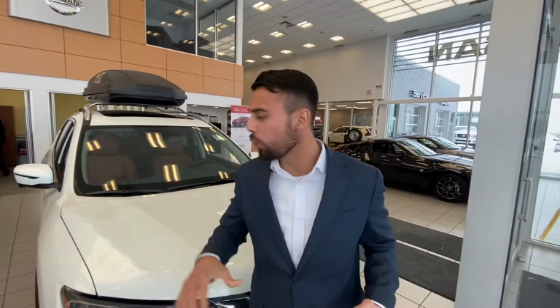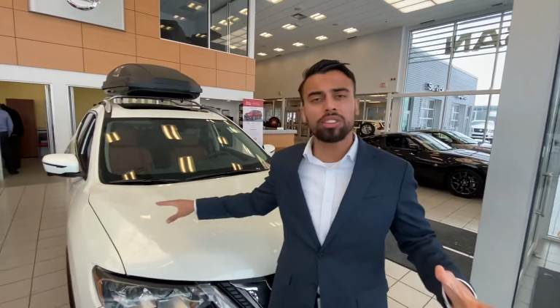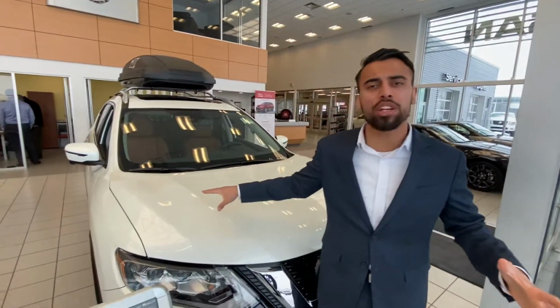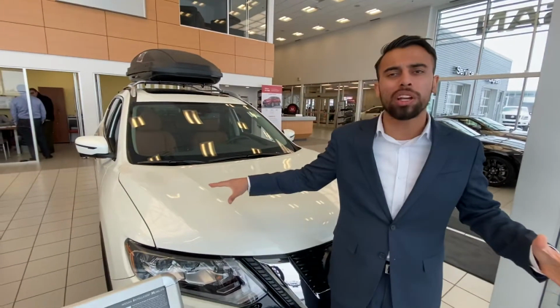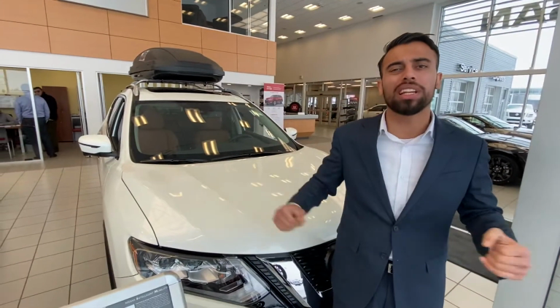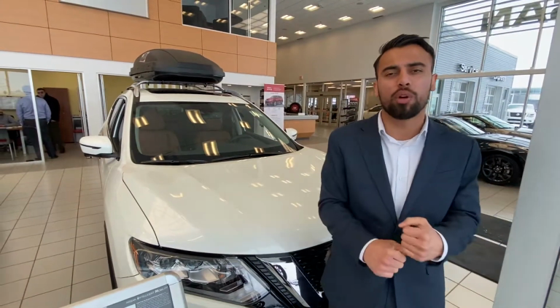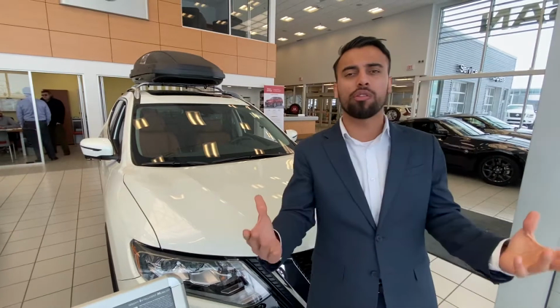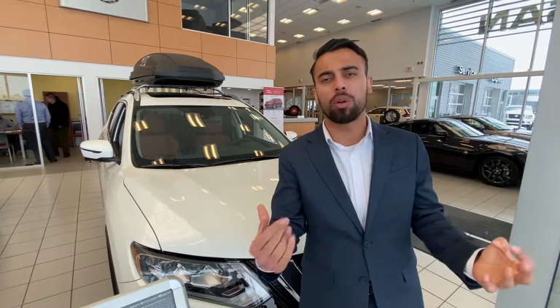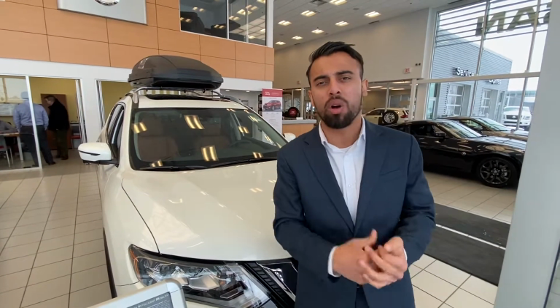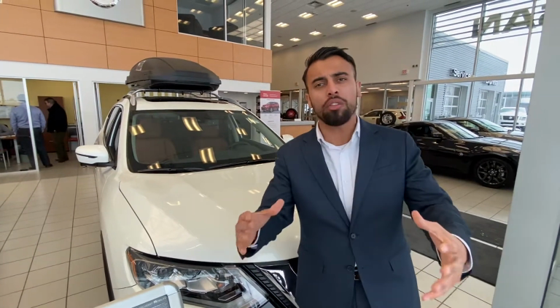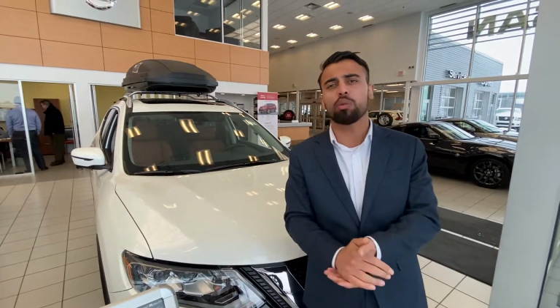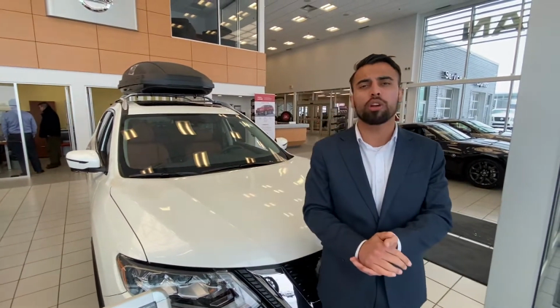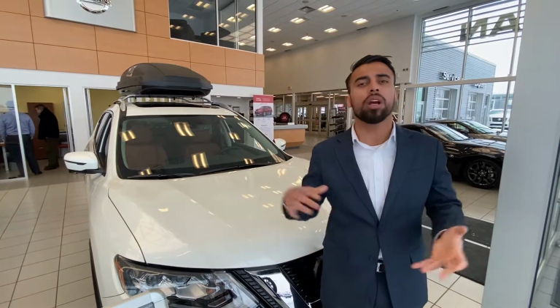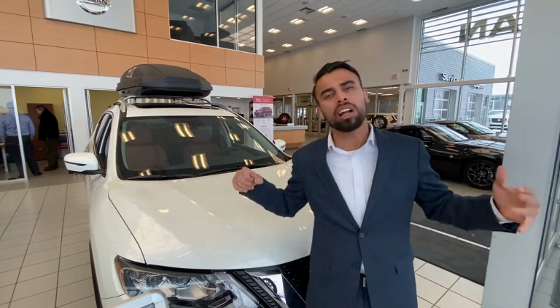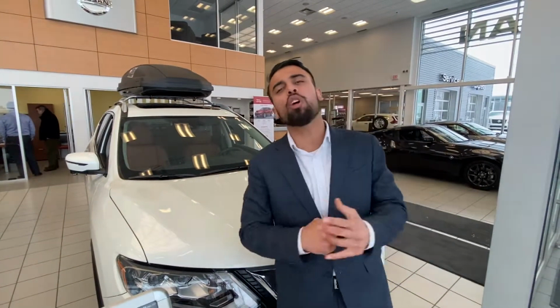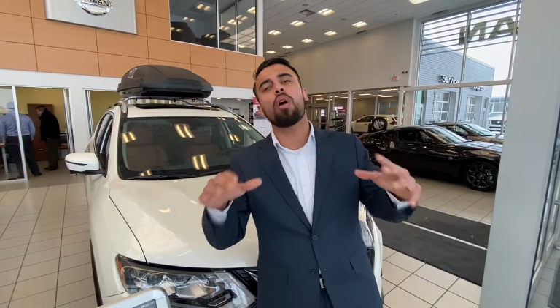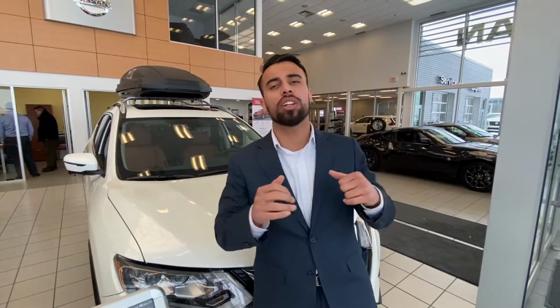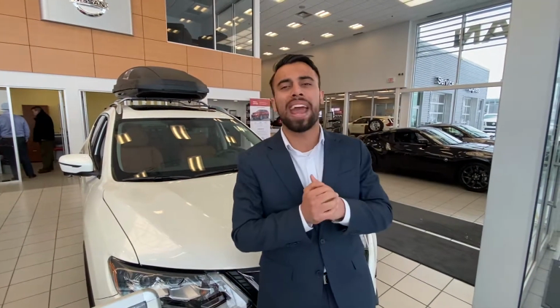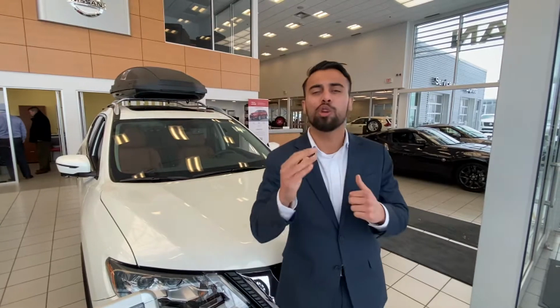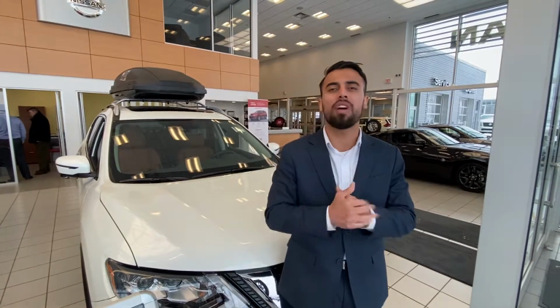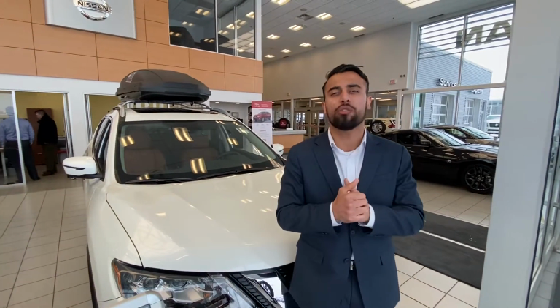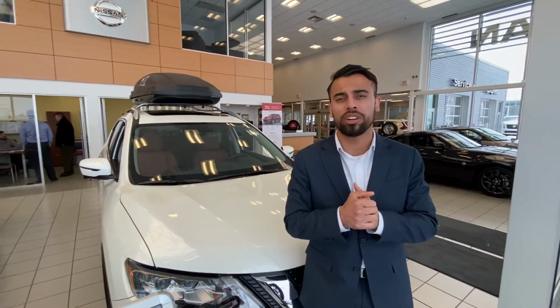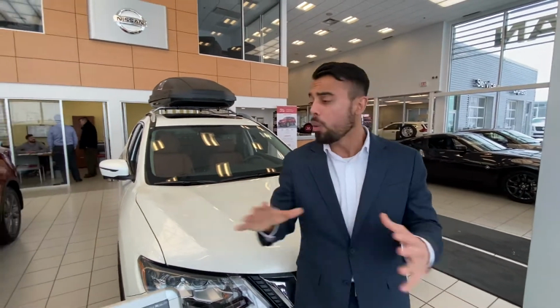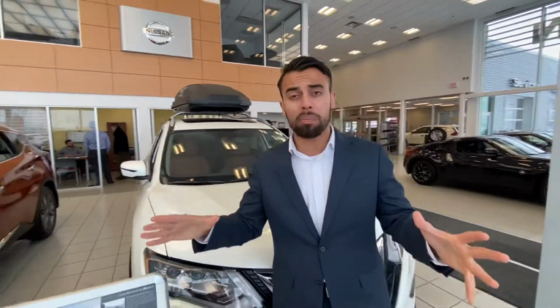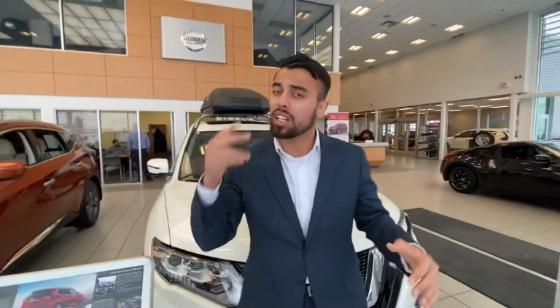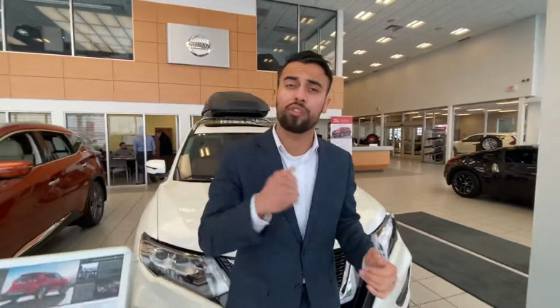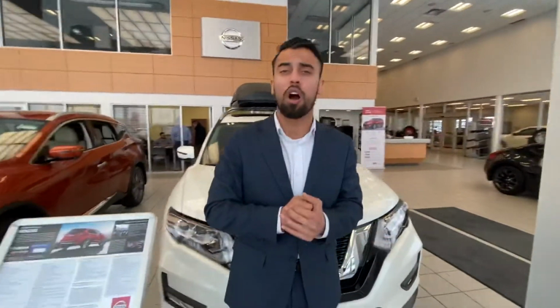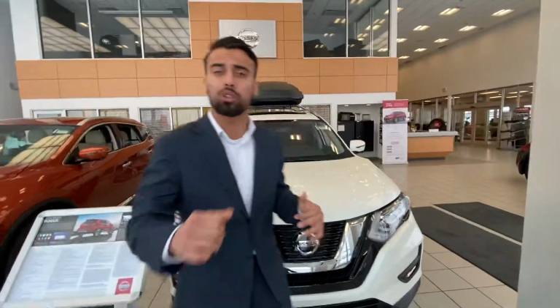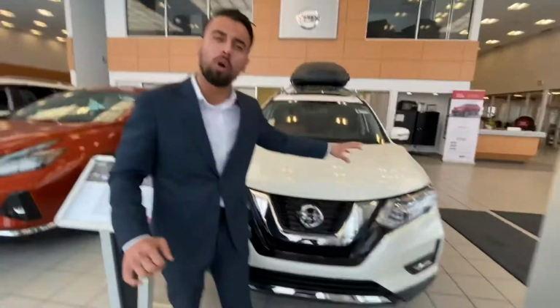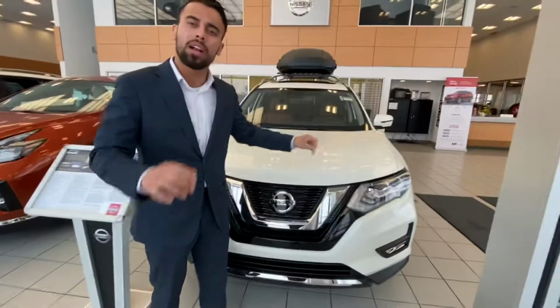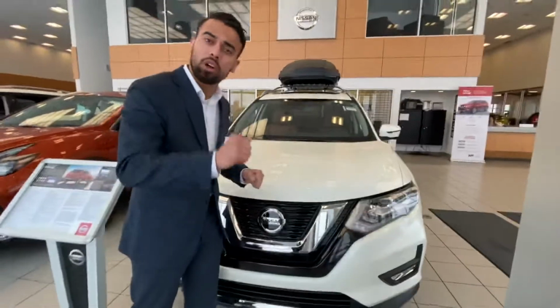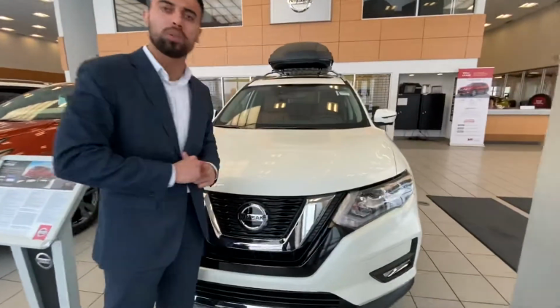Here's our brand new 2020 Nissan Rogue. This is a fully loaded model — not really sure what model you're after, but underneath the hood they're all going to share the same engine: a 2.5 liter four-cylinder, which is the best in class for fuel economy. Also, the Rogue is our top seller.